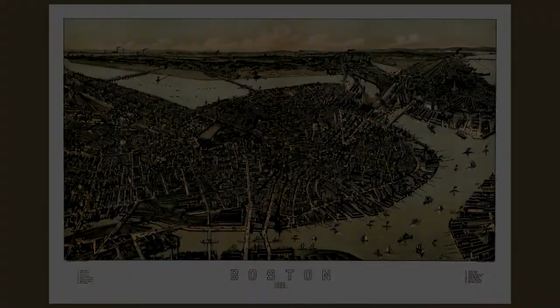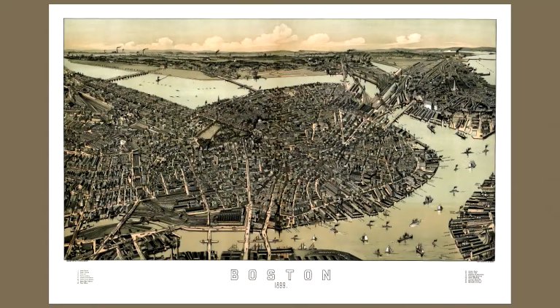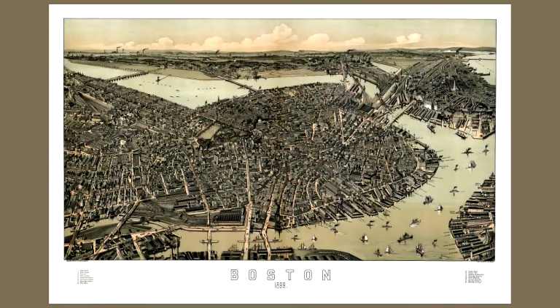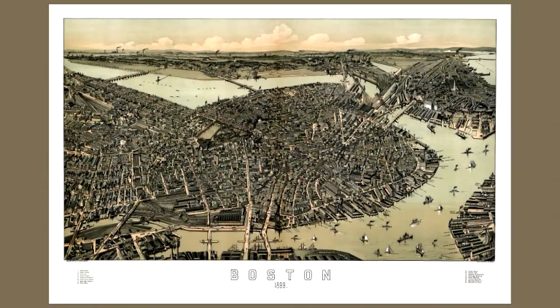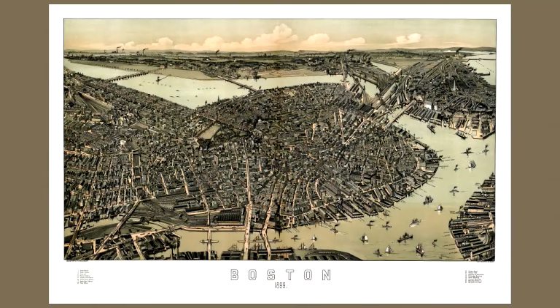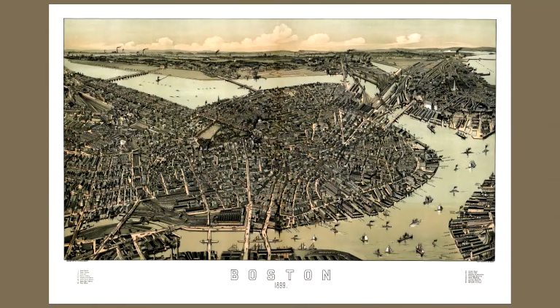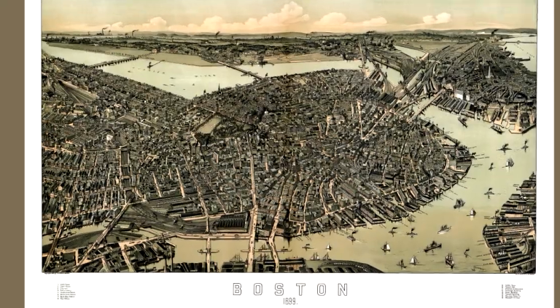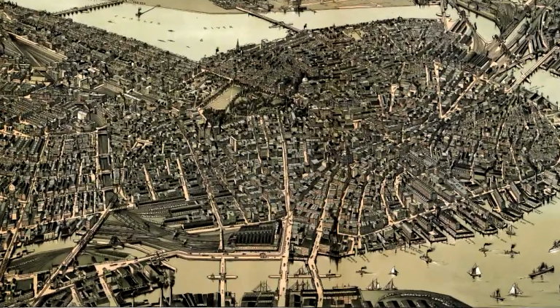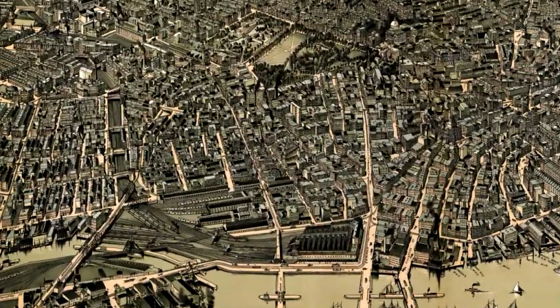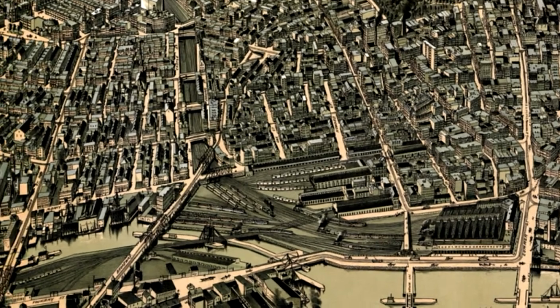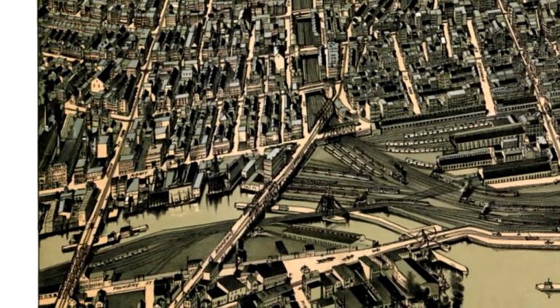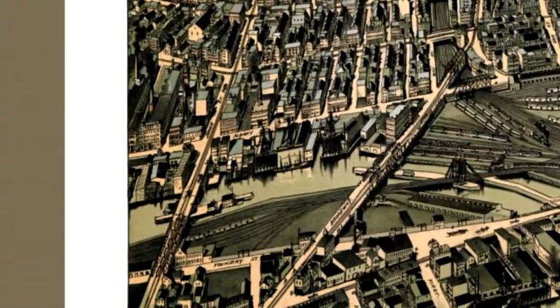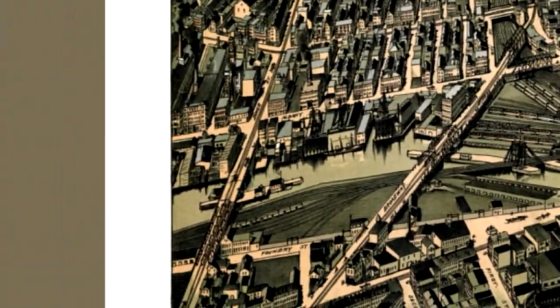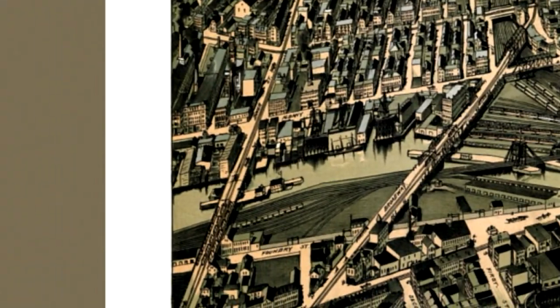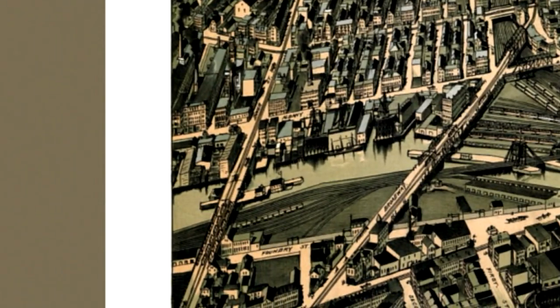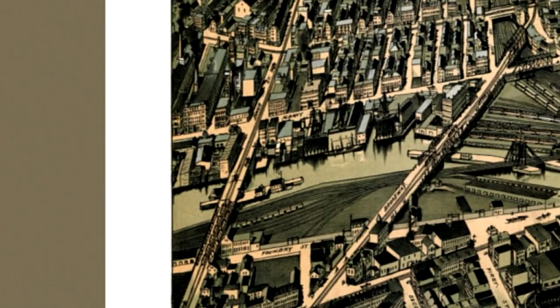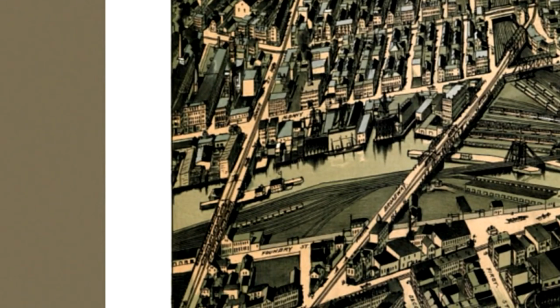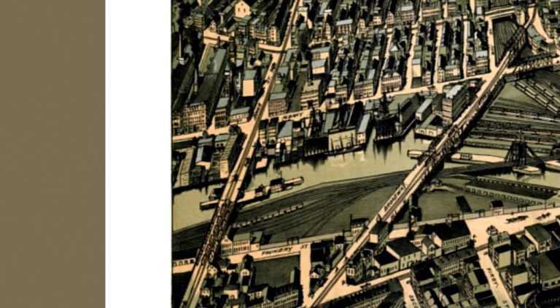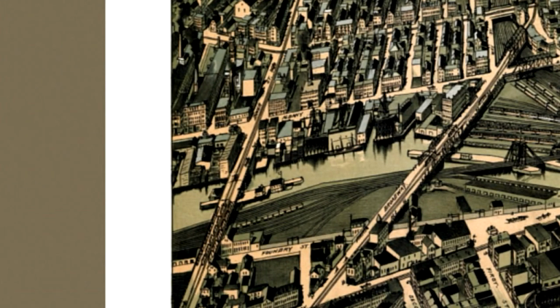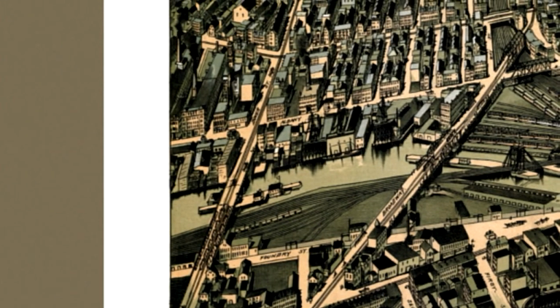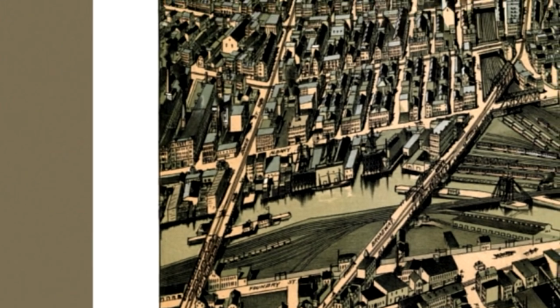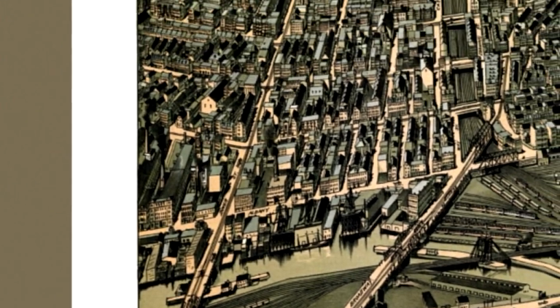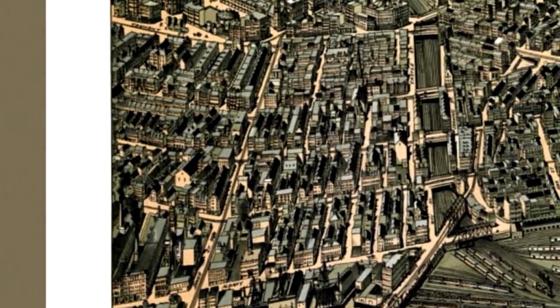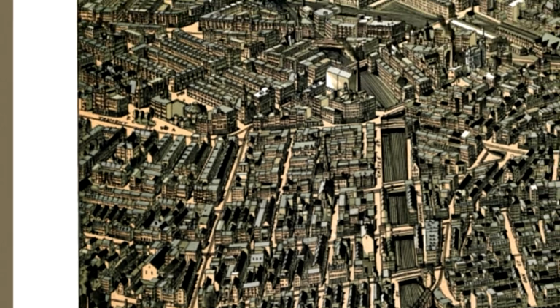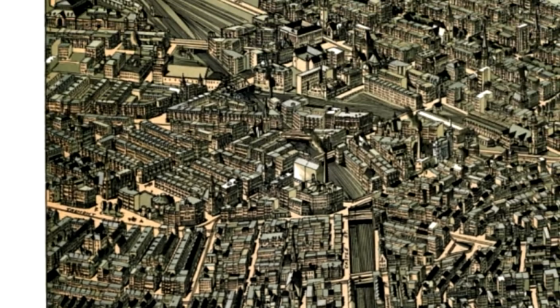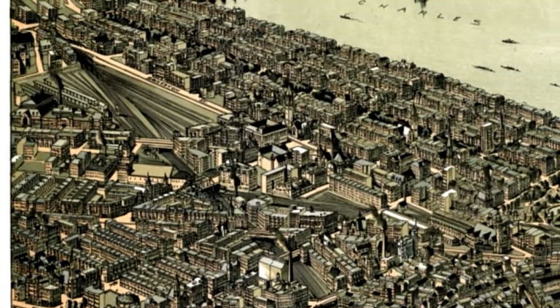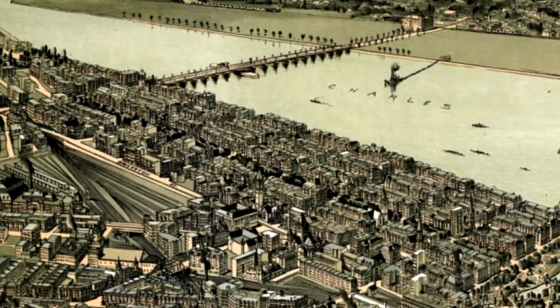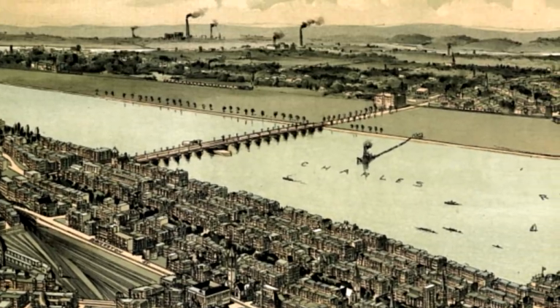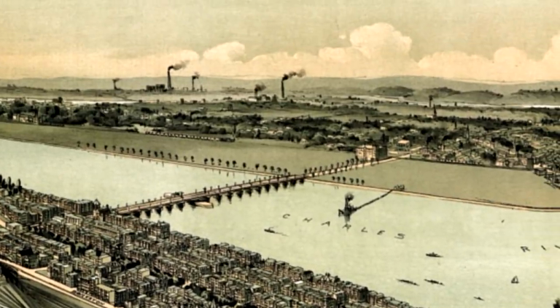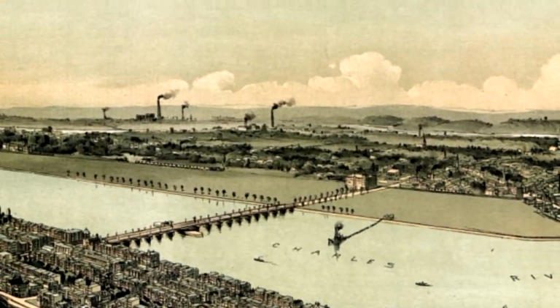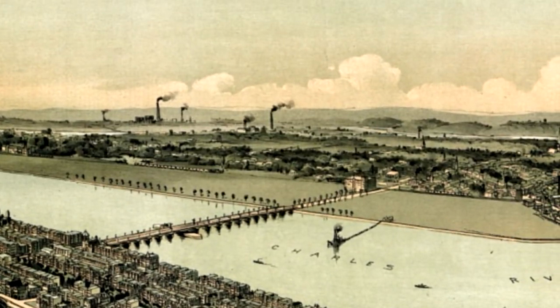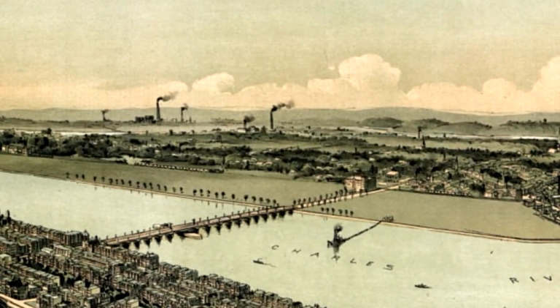I'm here today to talk about panoramic maps, also known as bird's eye view, aerial view, or perspective maps. These were a popular form of art at the turn of the 20th century depicting a city's key points of interest.